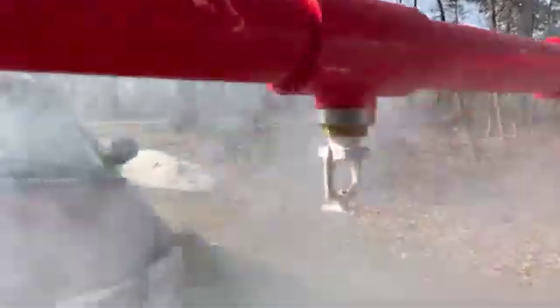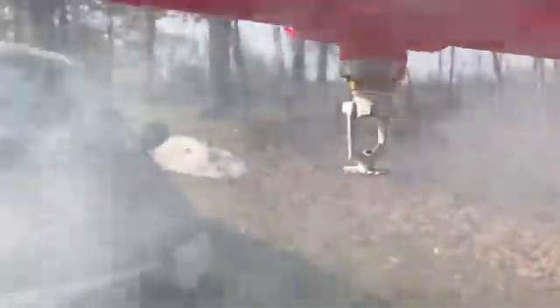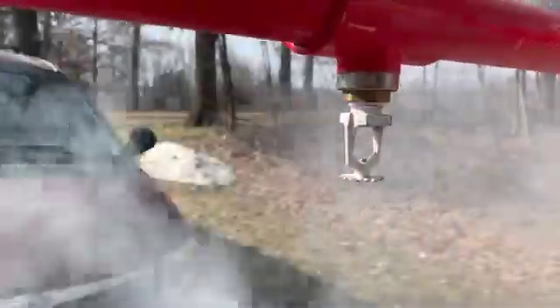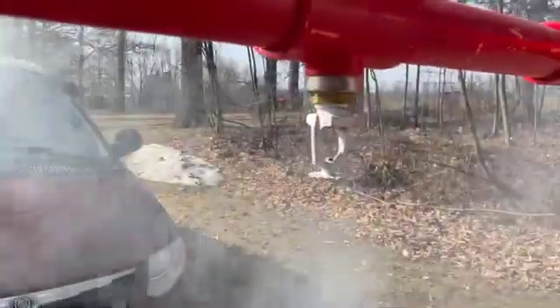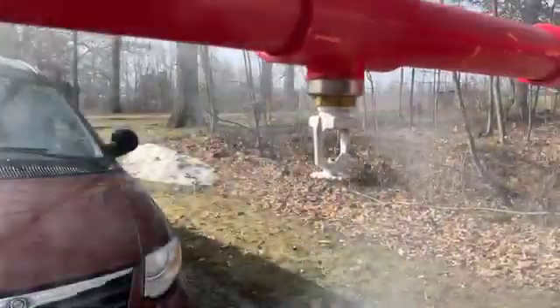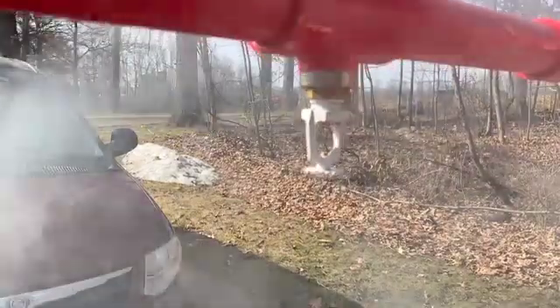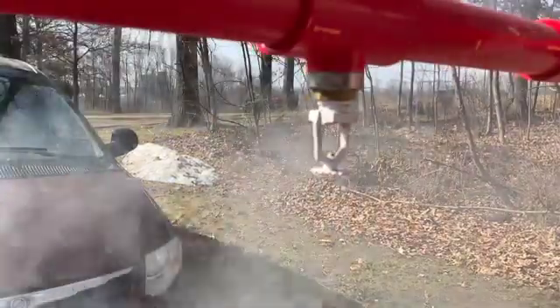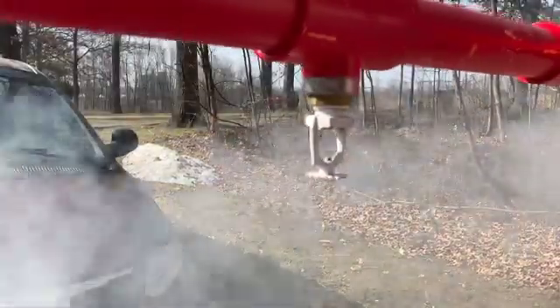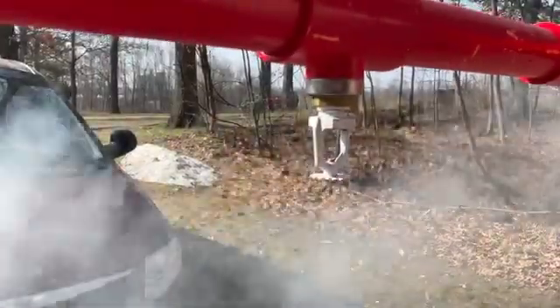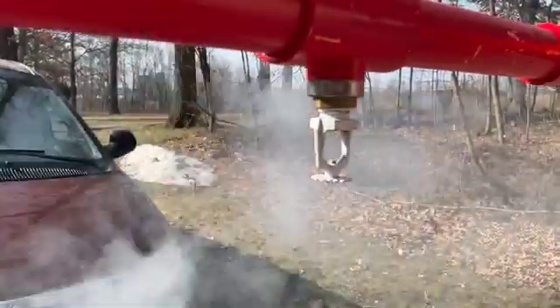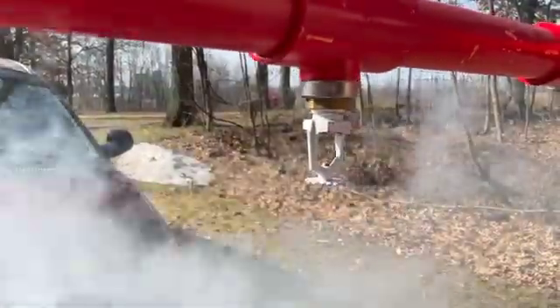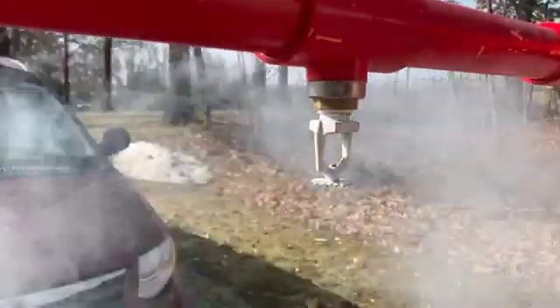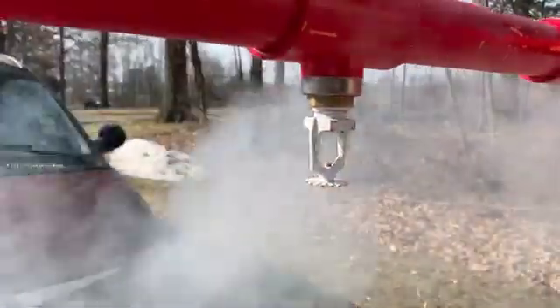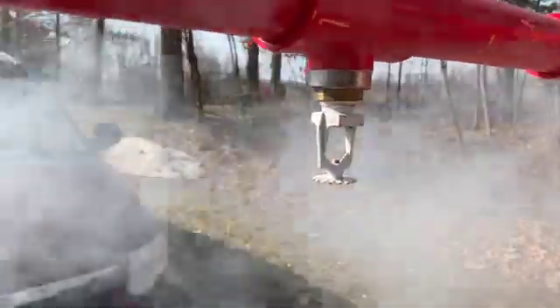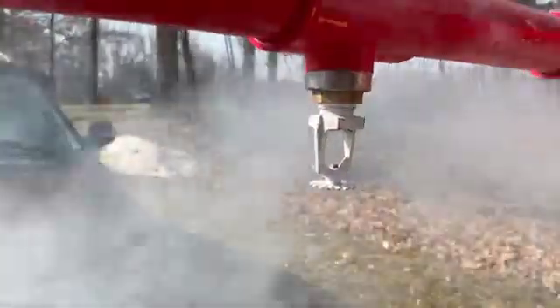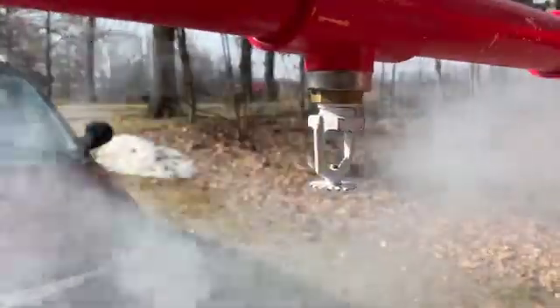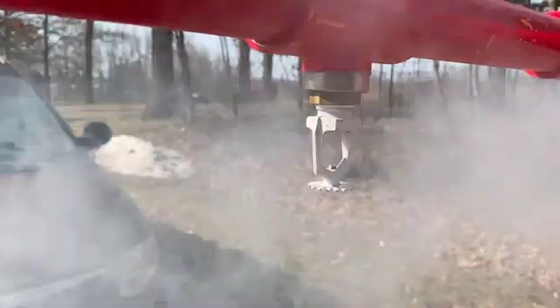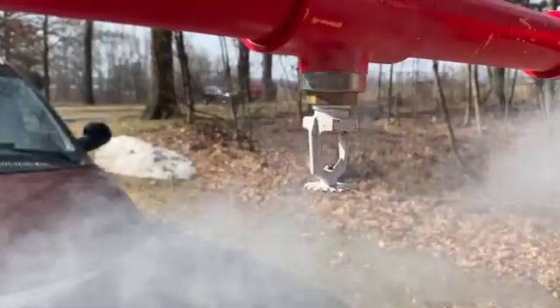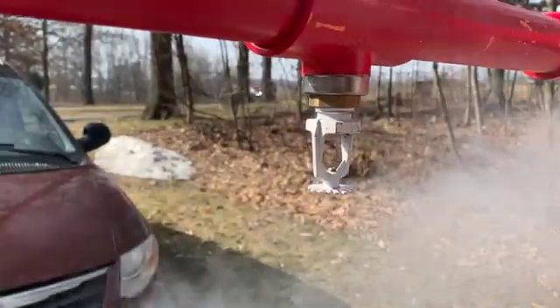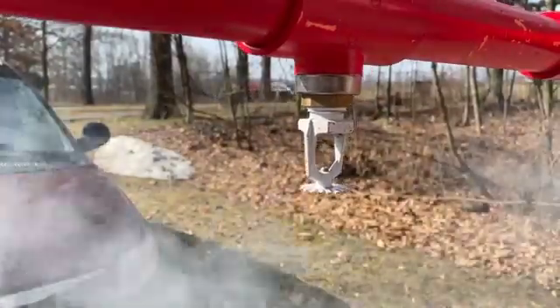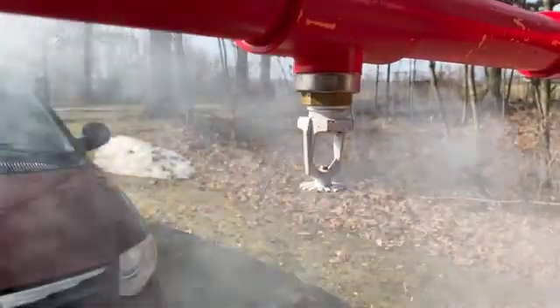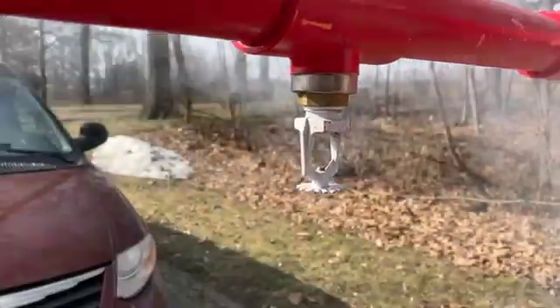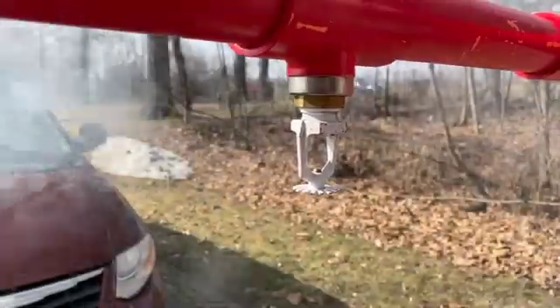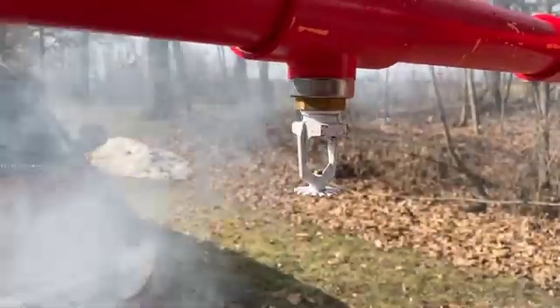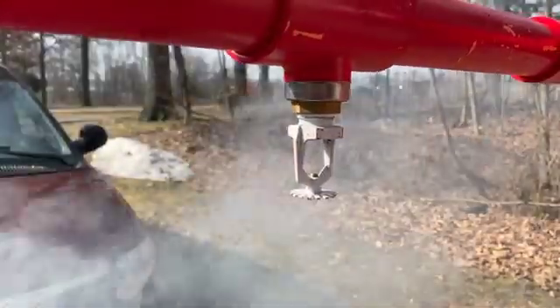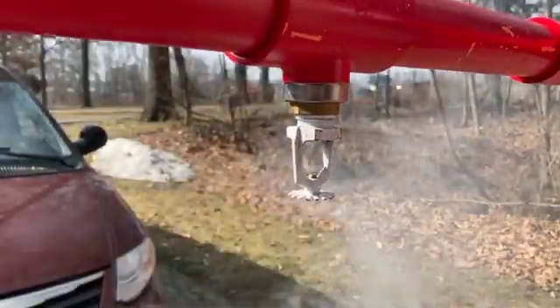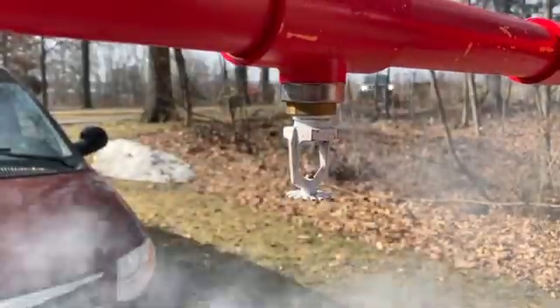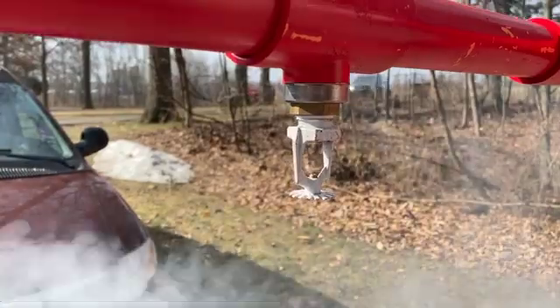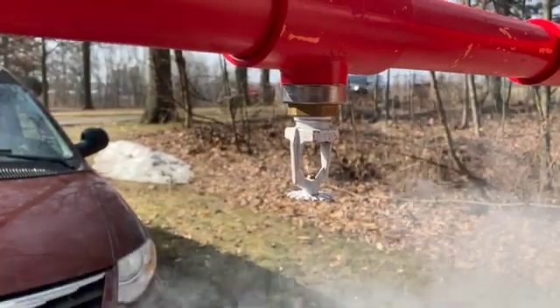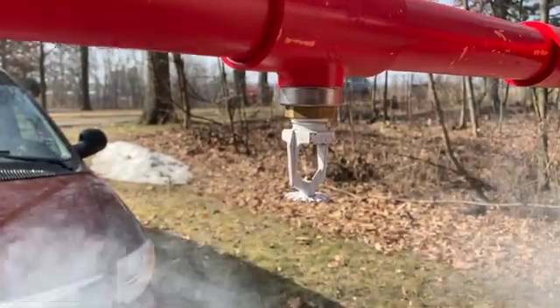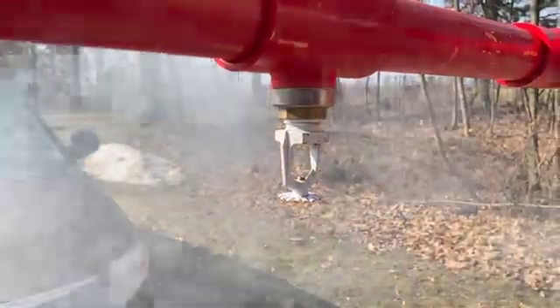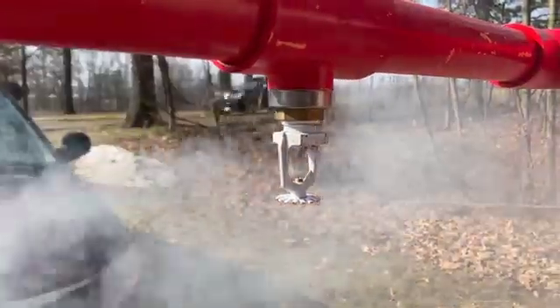This head is totally blocked — it is not discharging any vapor. We would remove this head, look for any blockages, clean if we can, and replace it back into the system, or replace it with a new one if needed.